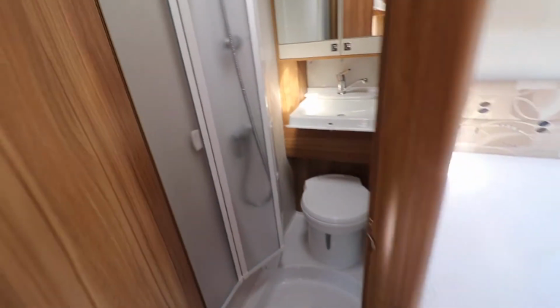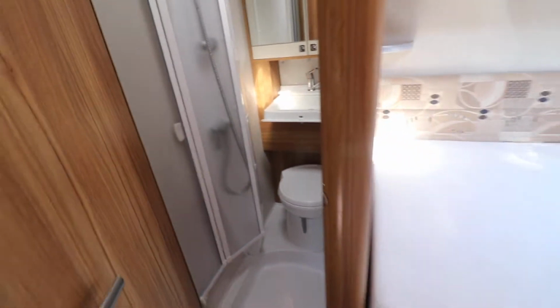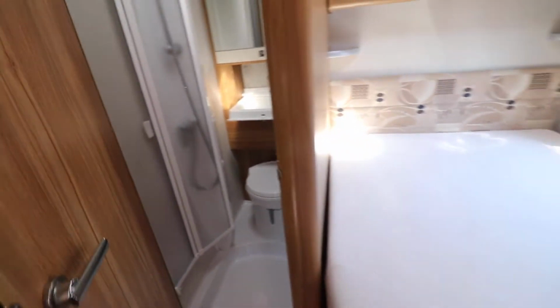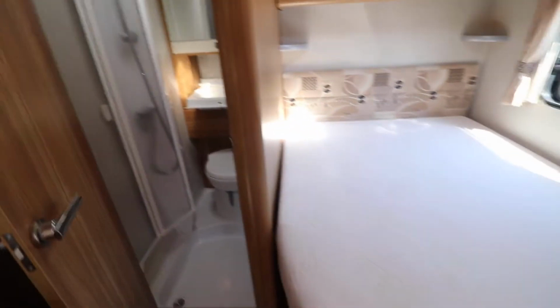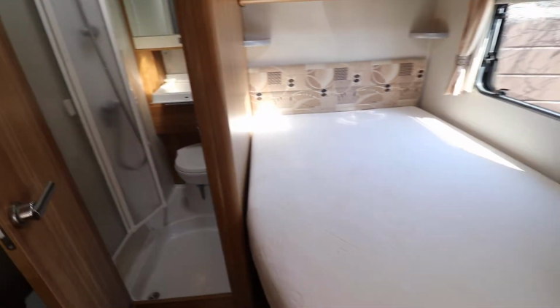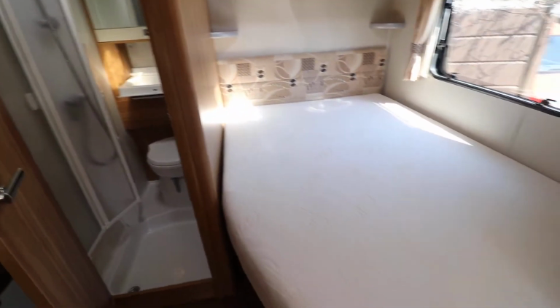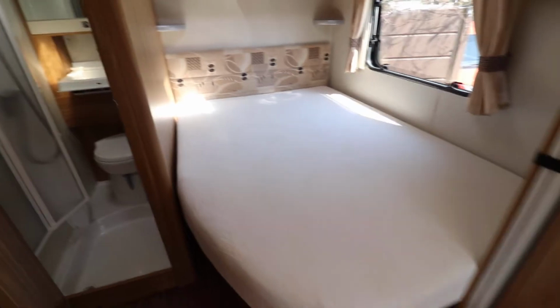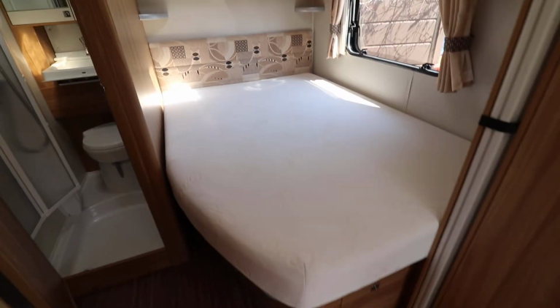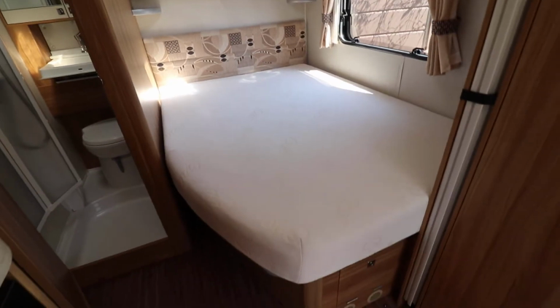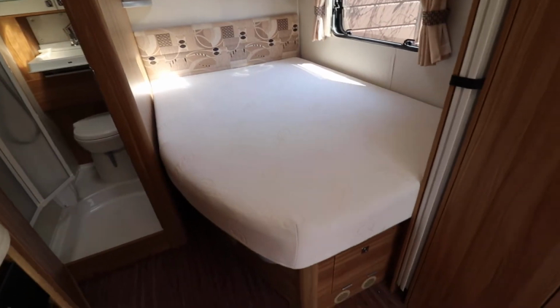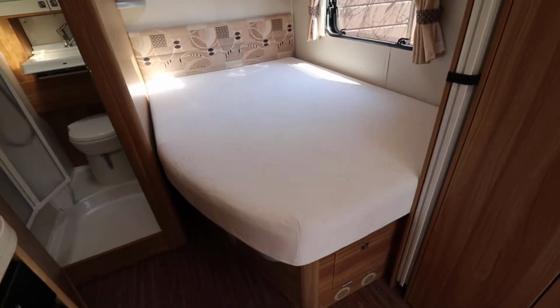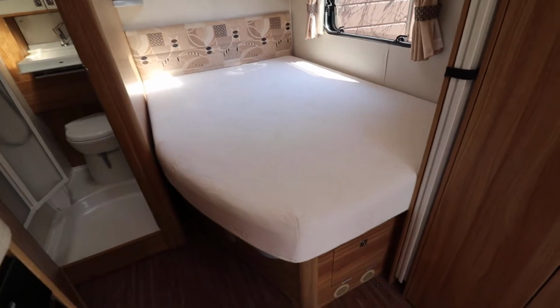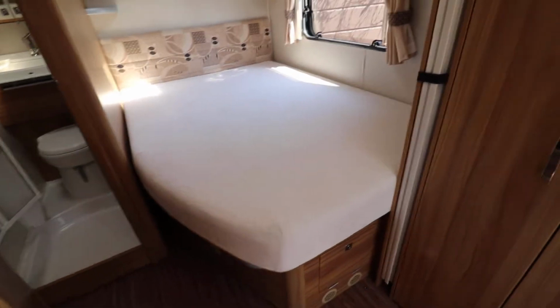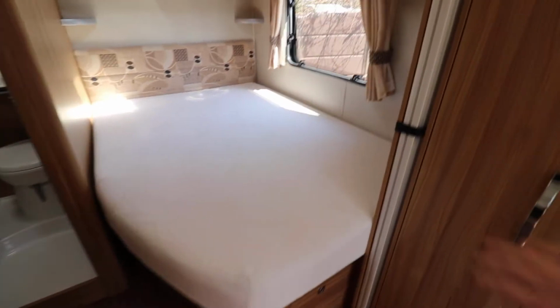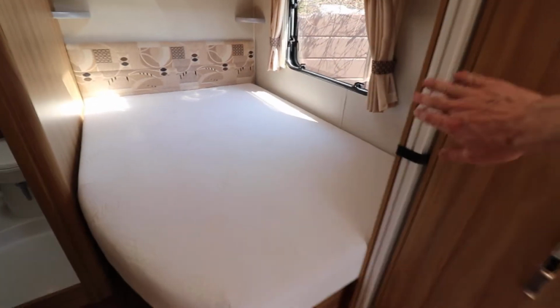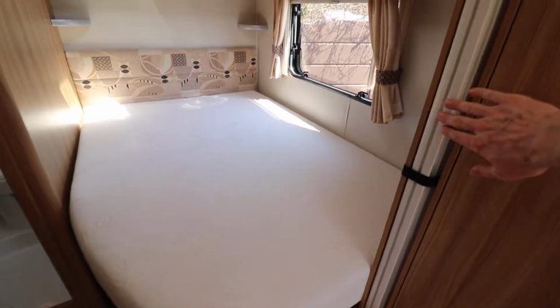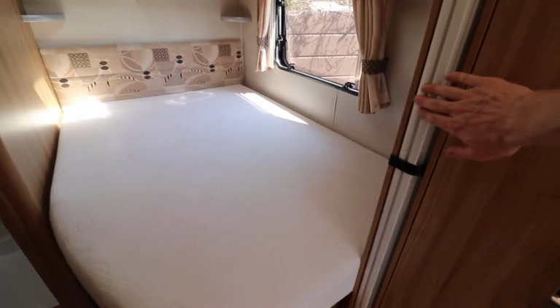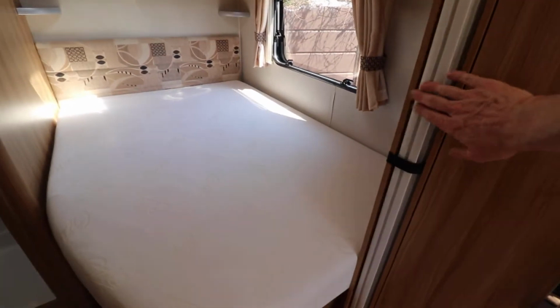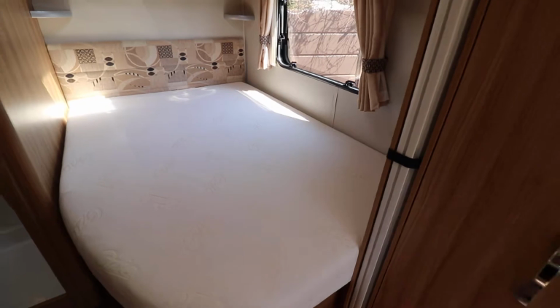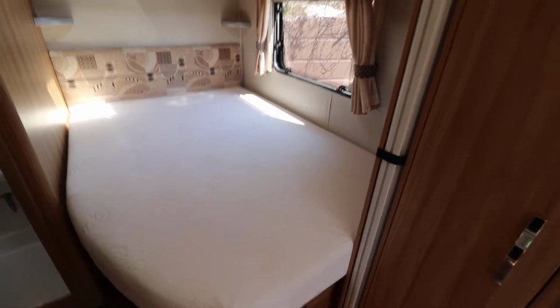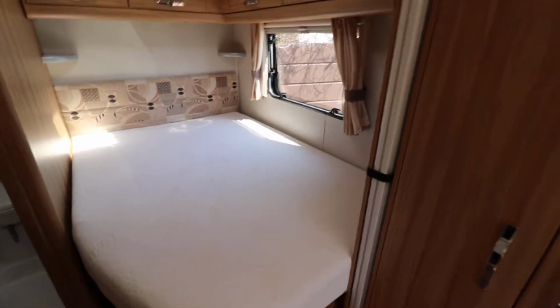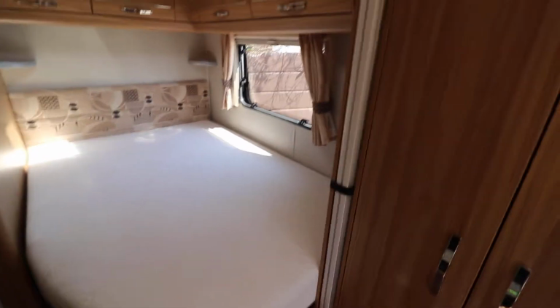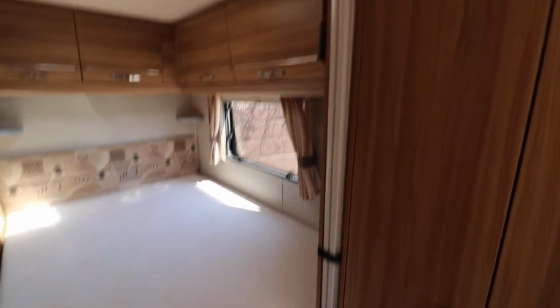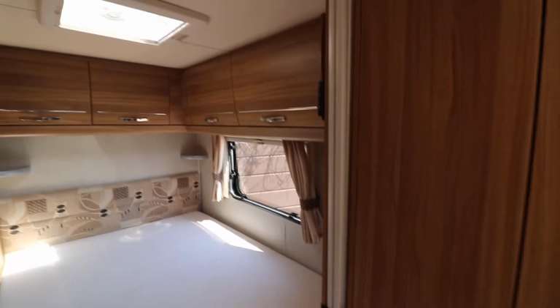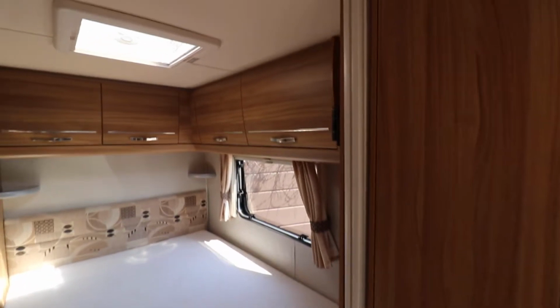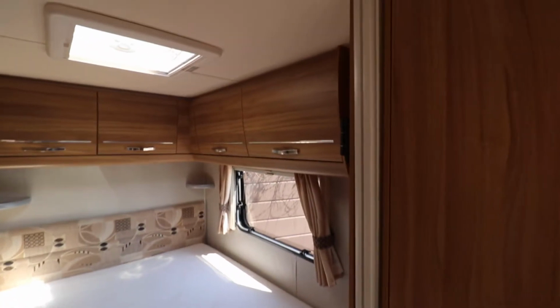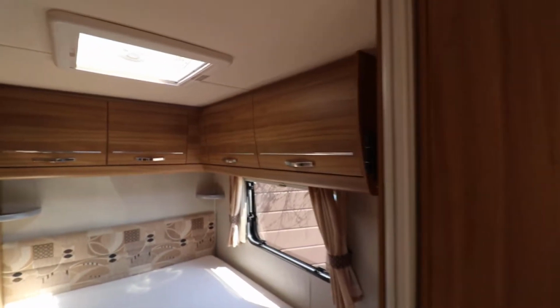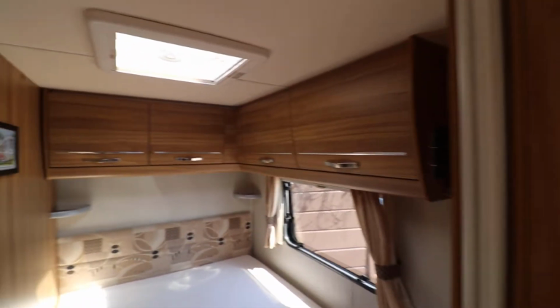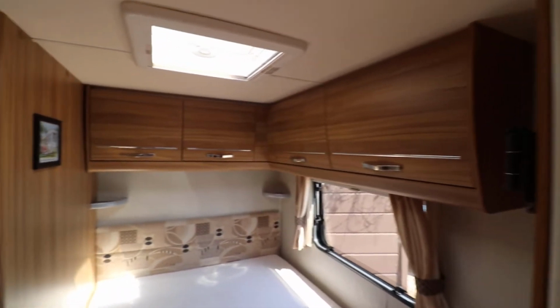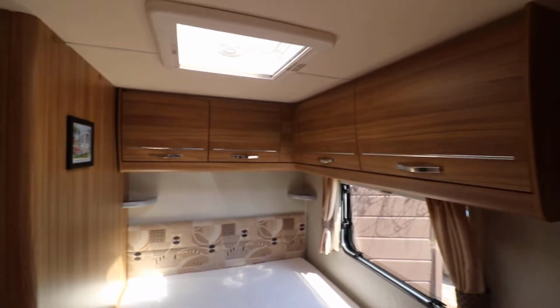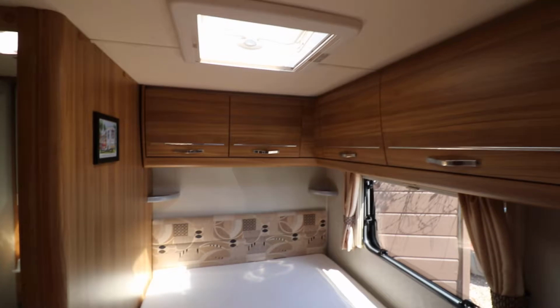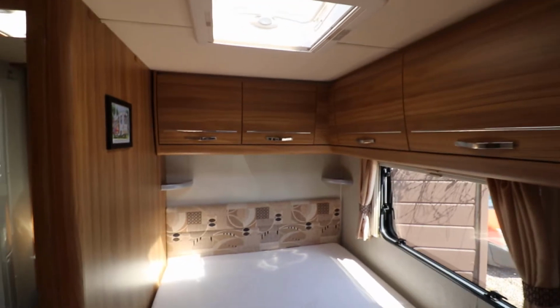And then we've got this fixed French bed — there's plenty of storage space underneath the bed. You can see here we've got the dividing curtain which divides the front and rear of the van, and plenty of storage space up above the bed there.